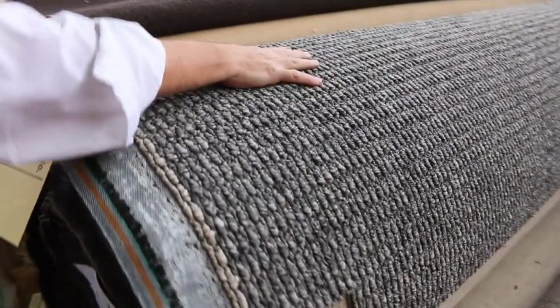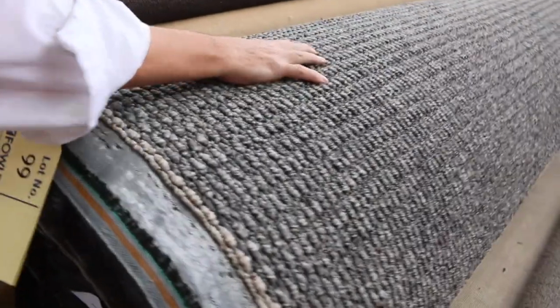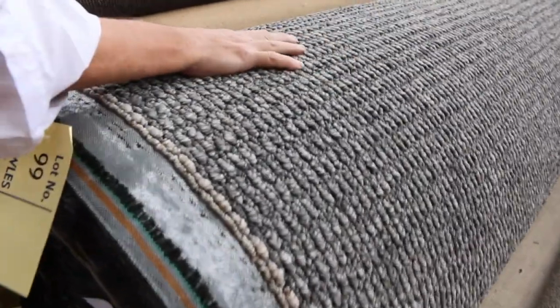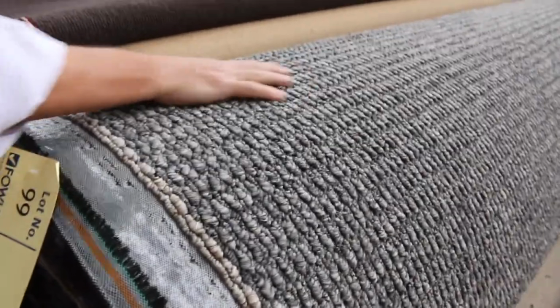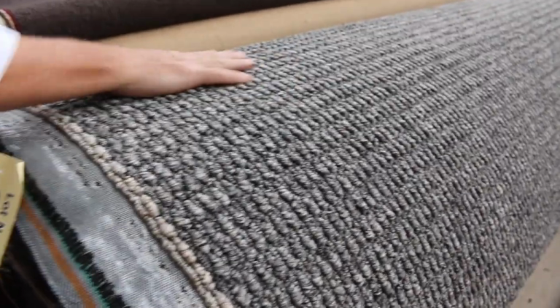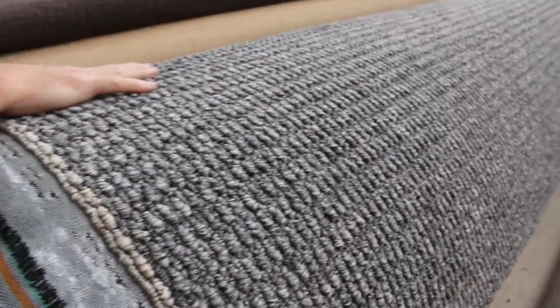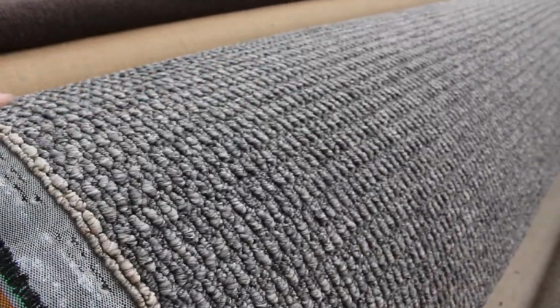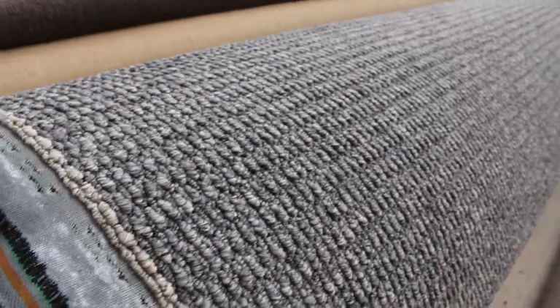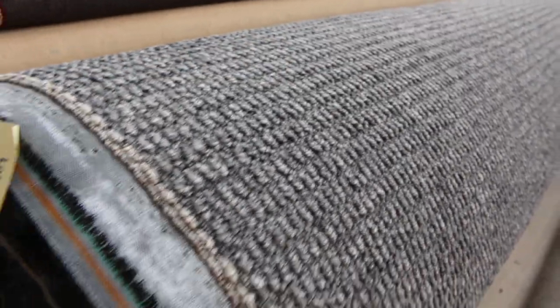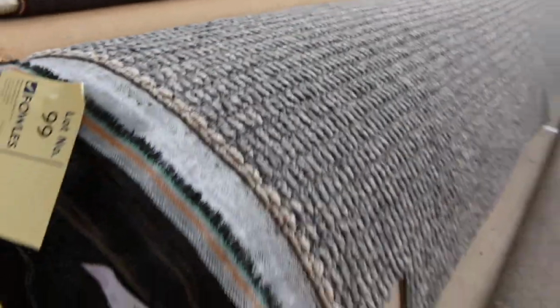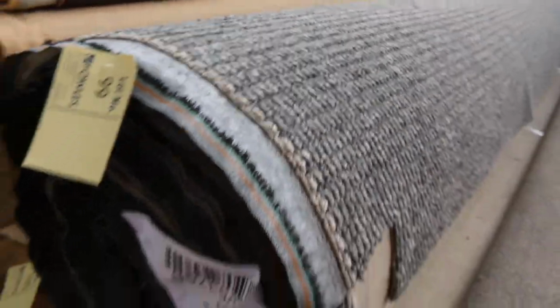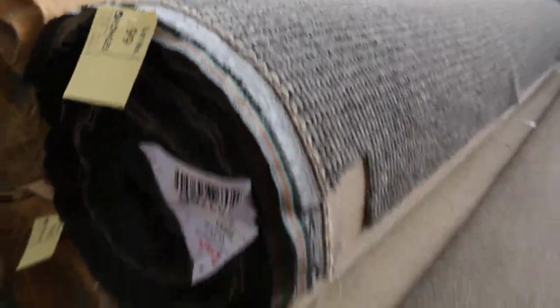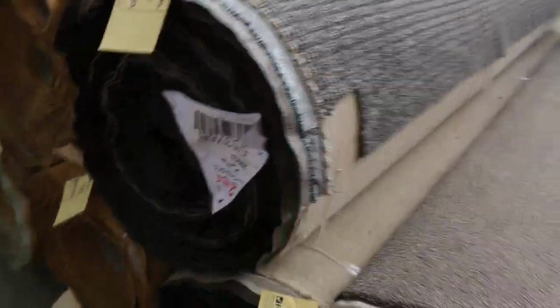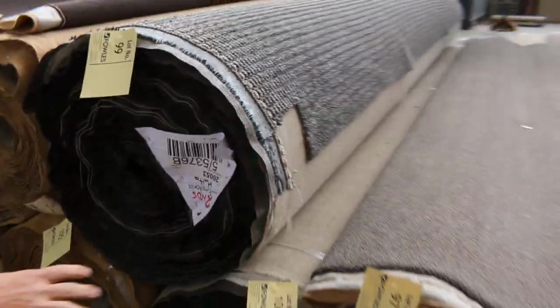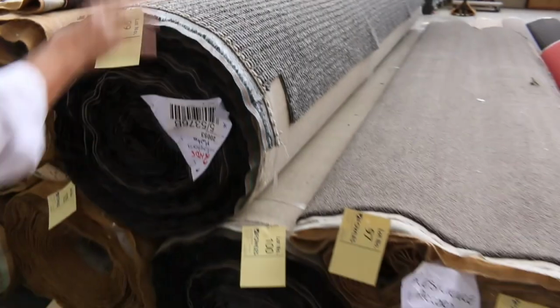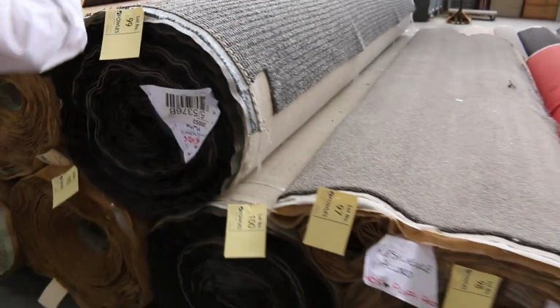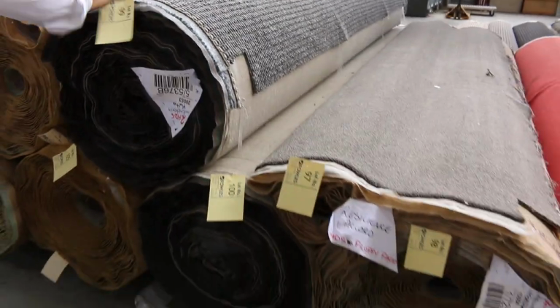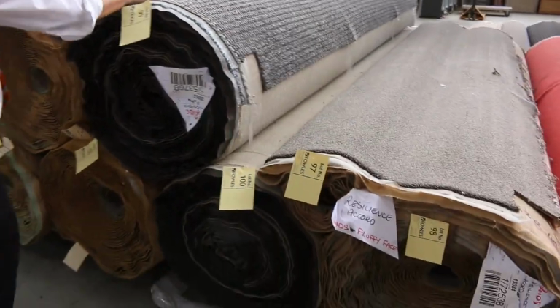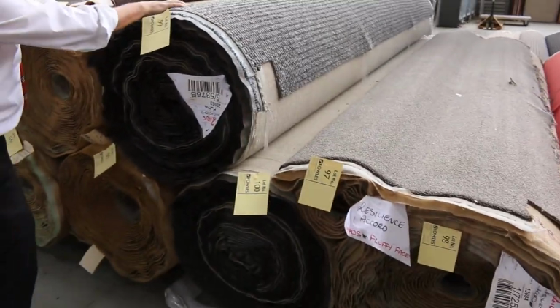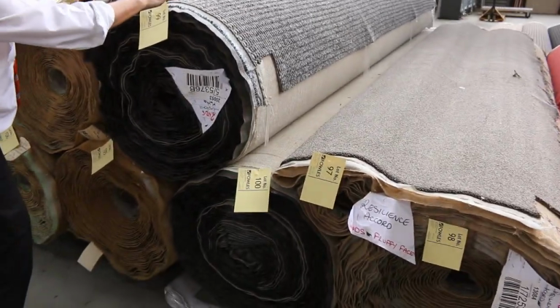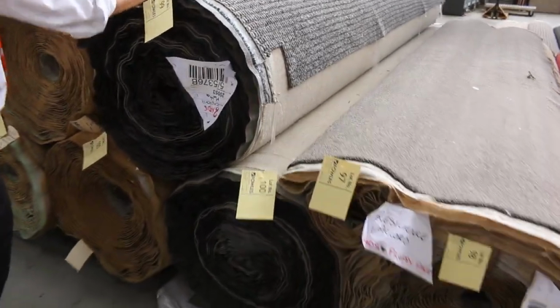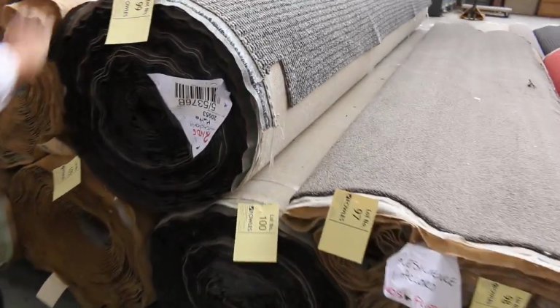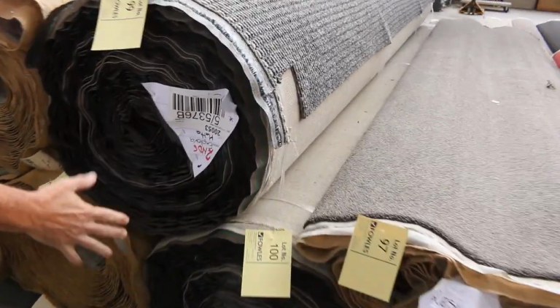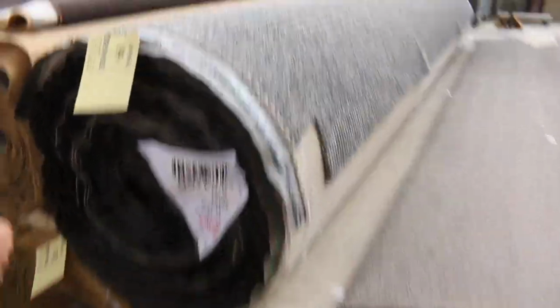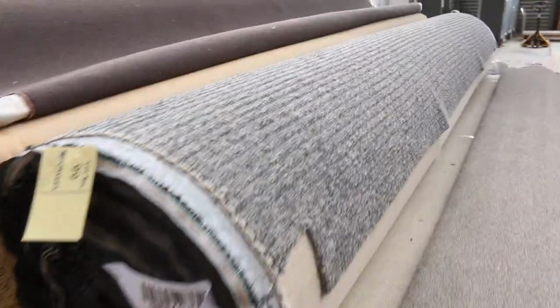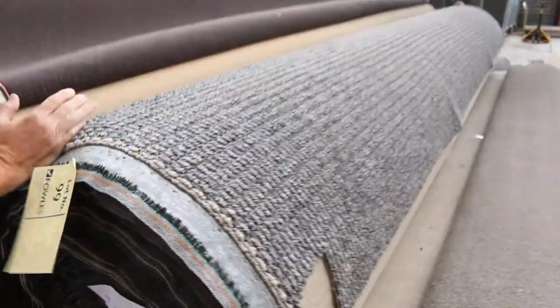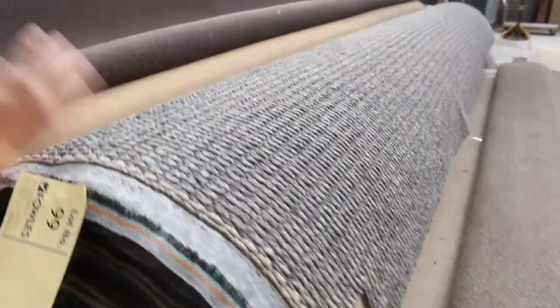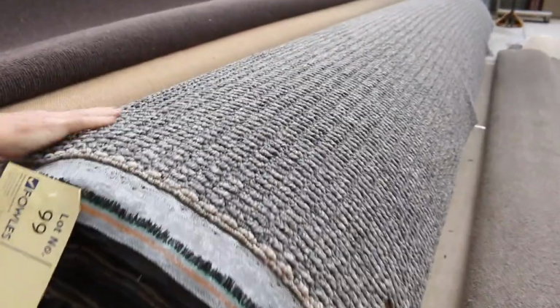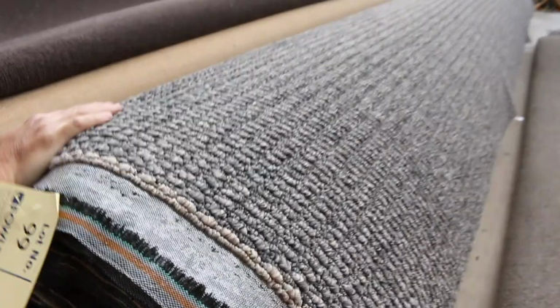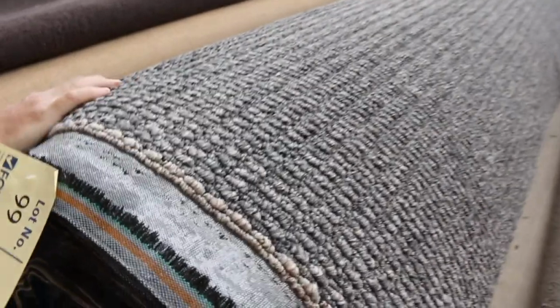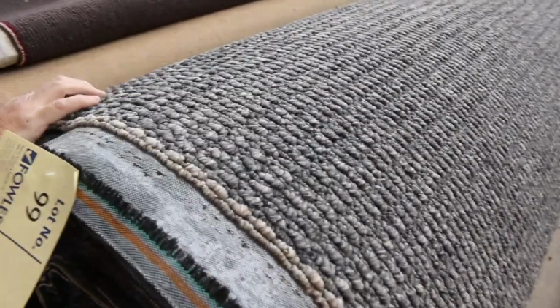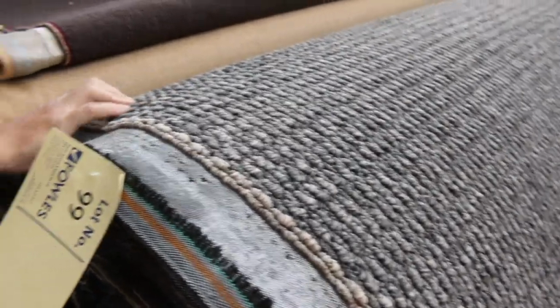We've got lots of texture loop pile again — this is a nice charcoal colour, a couple of rolls there. Lot number 99 and 100 are the same. We'll put them up together and you can buy either one or both. You might want to do multiple units for something like that.